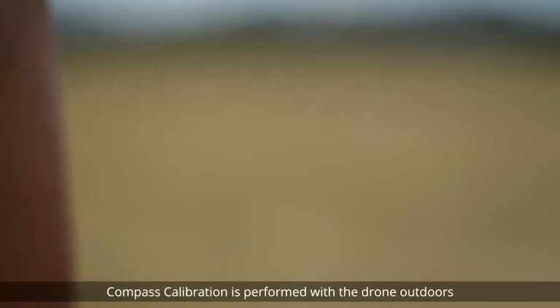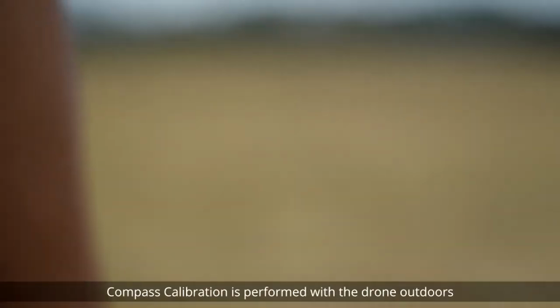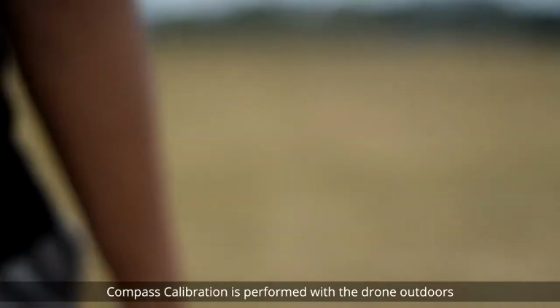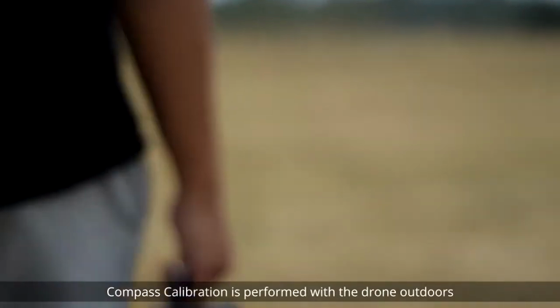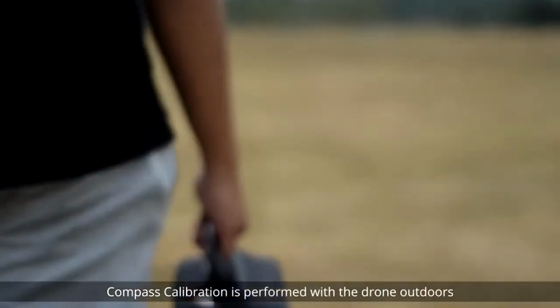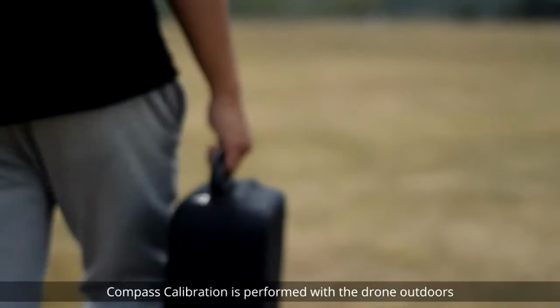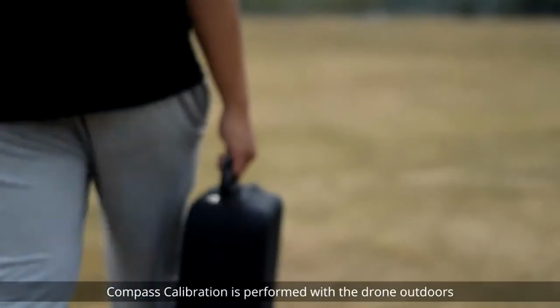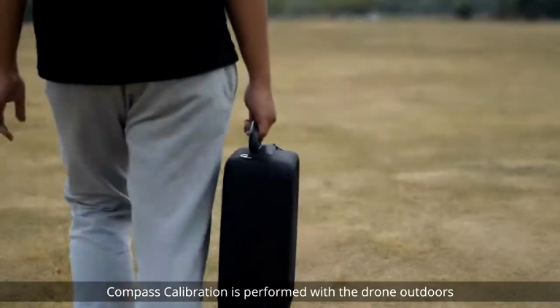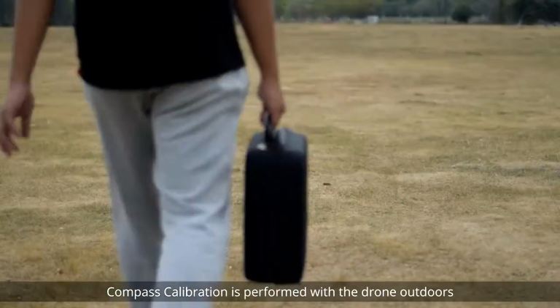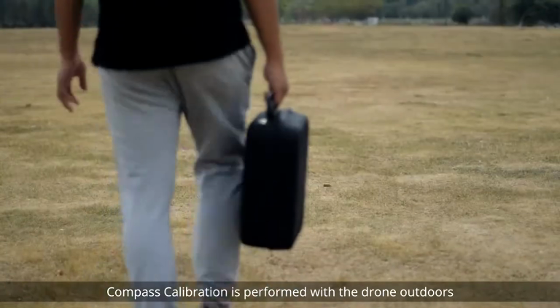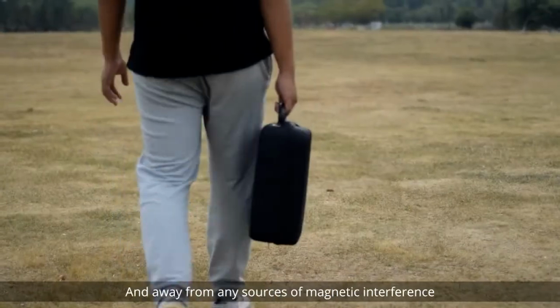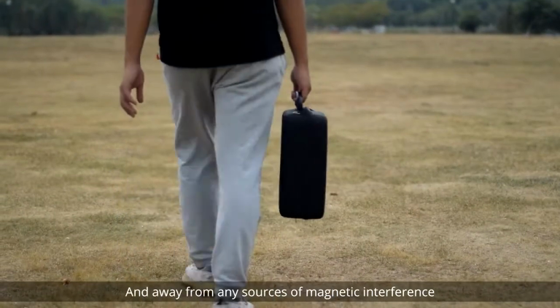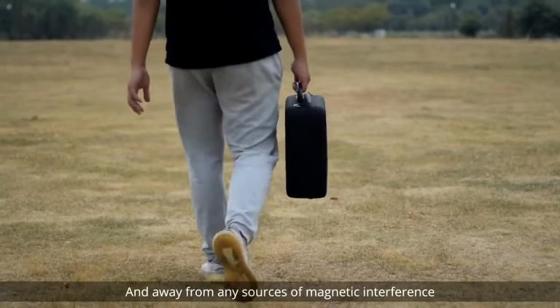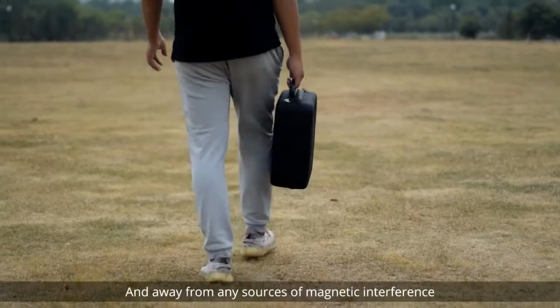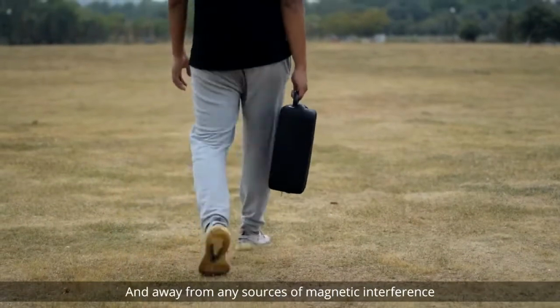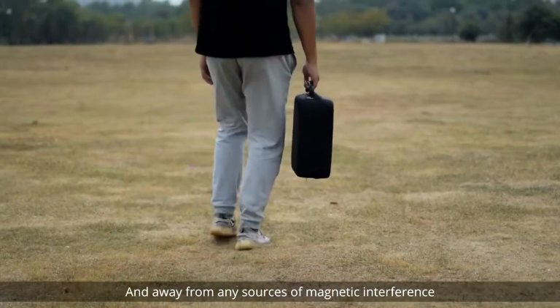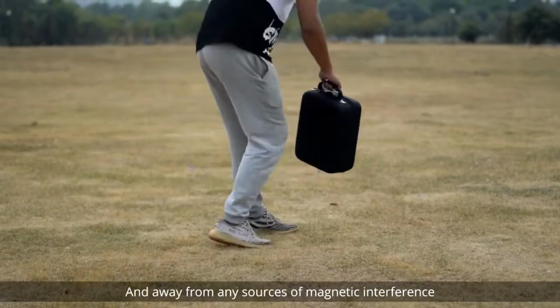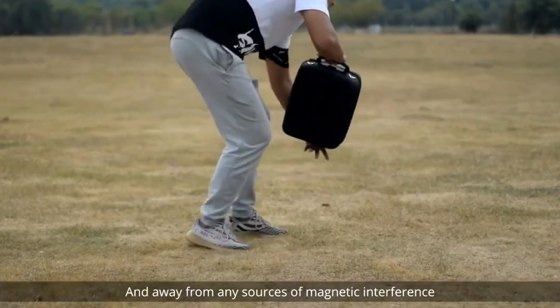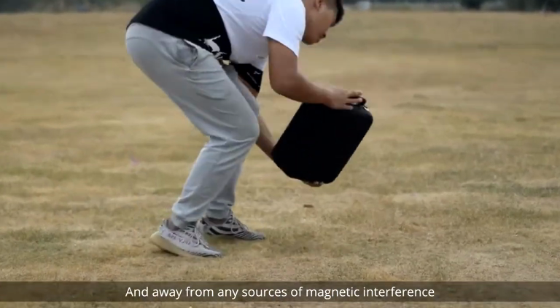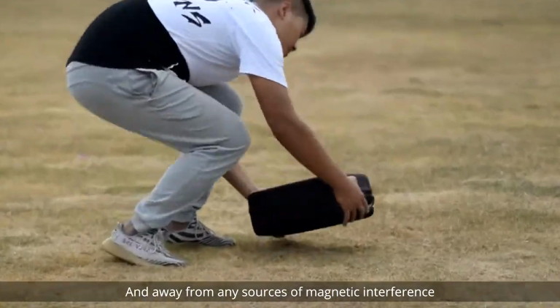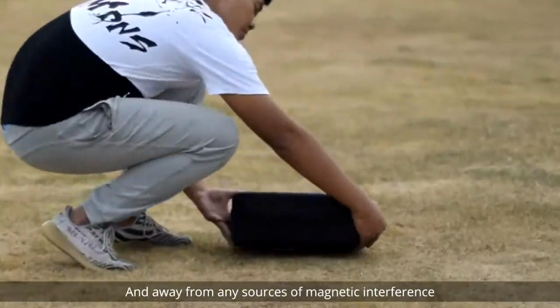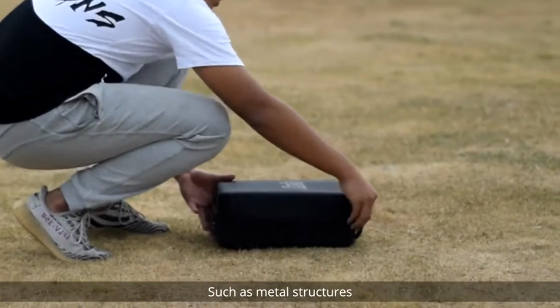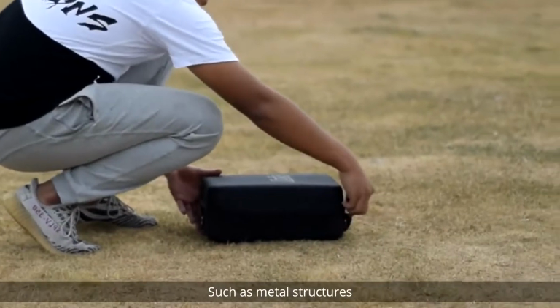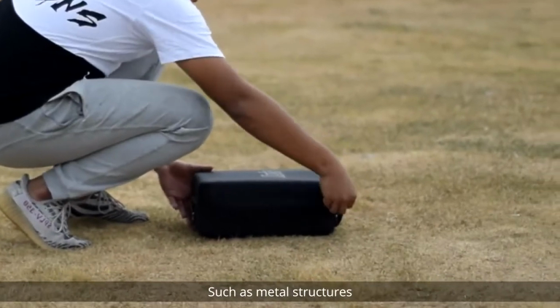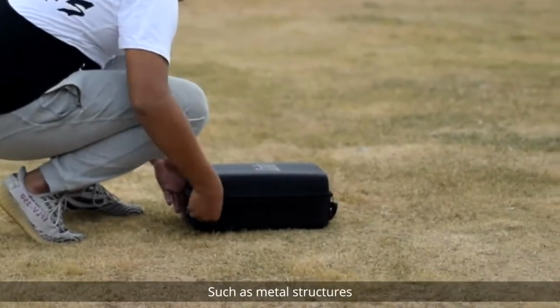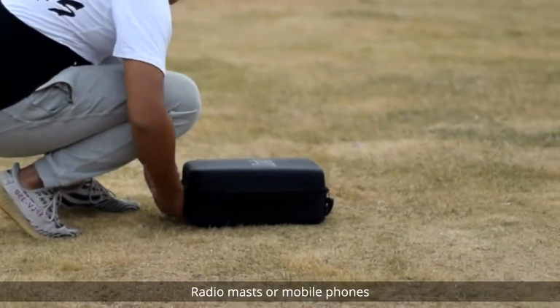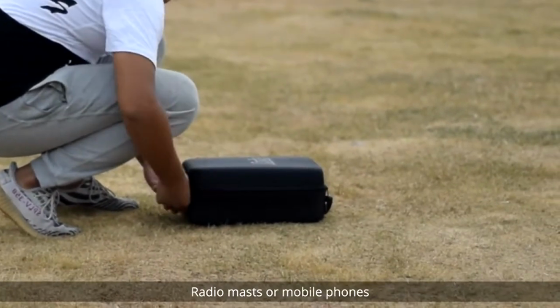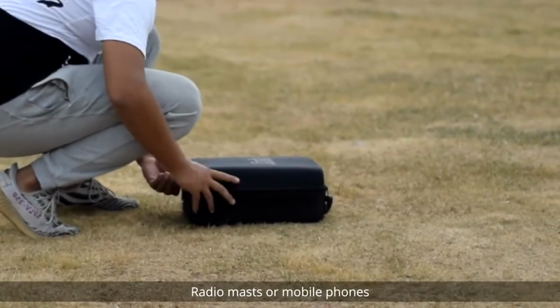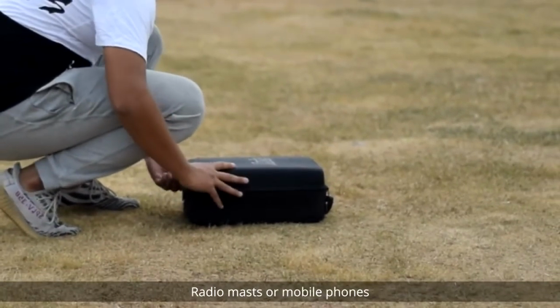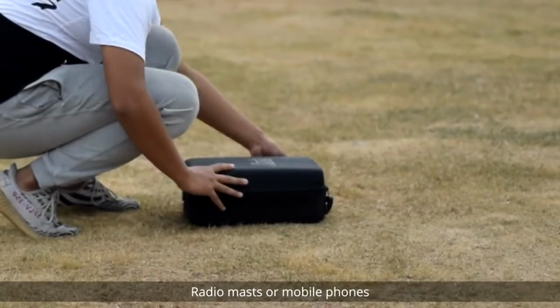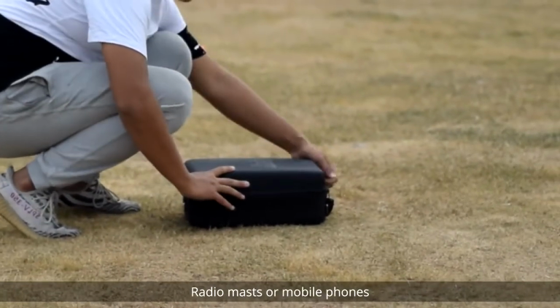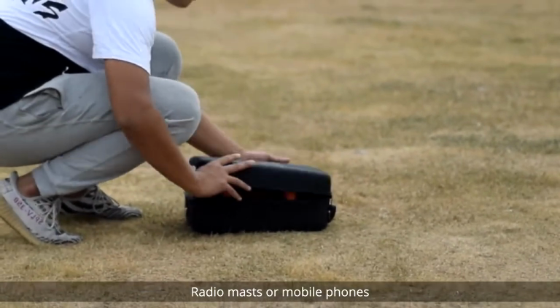Compass Calibration is performed with the drone outdoors and away from any sources of magnetic interference such as metal structures, radio masts, or mobile phones.